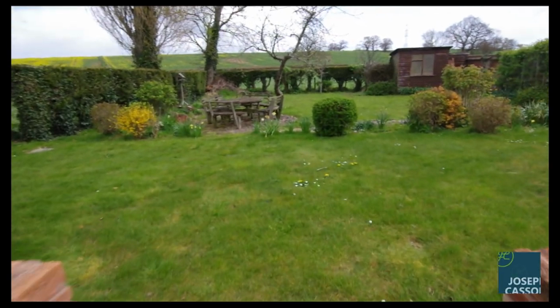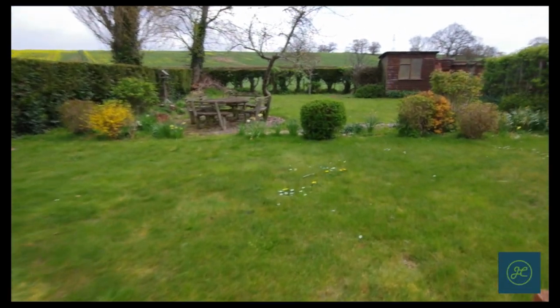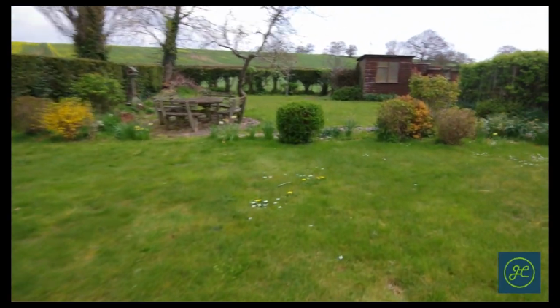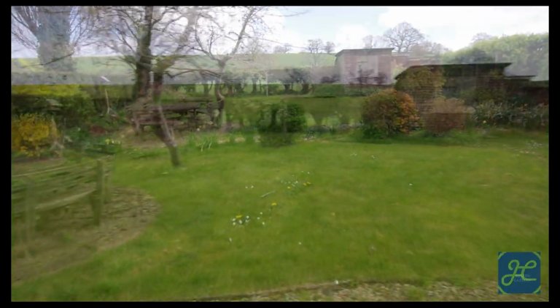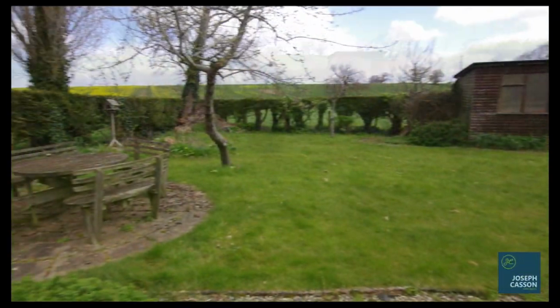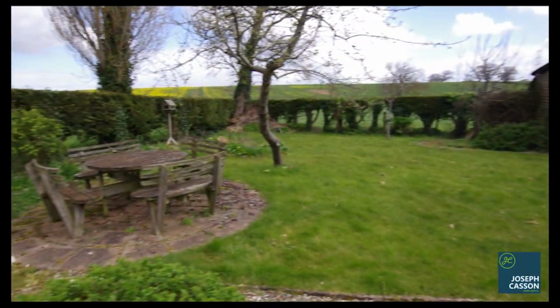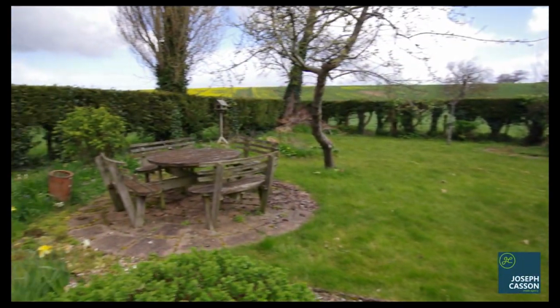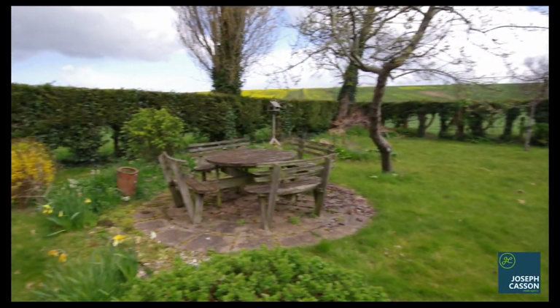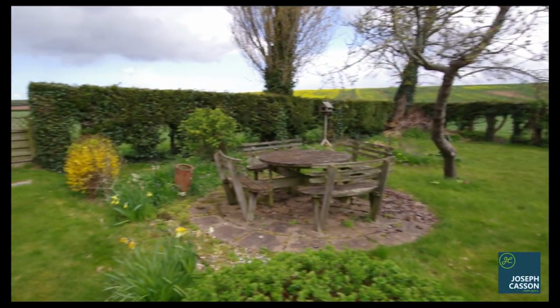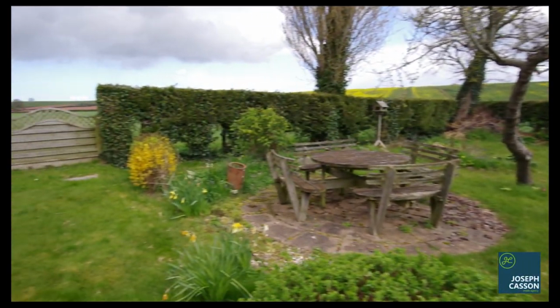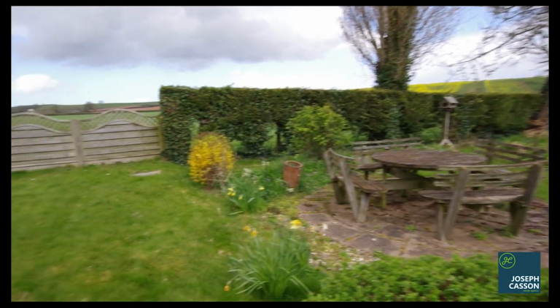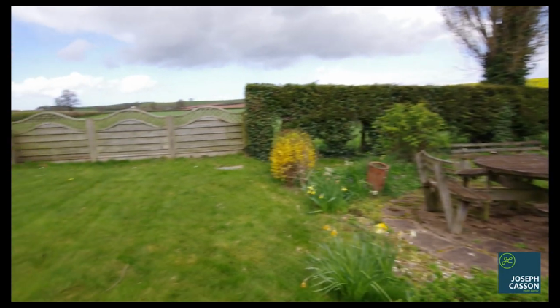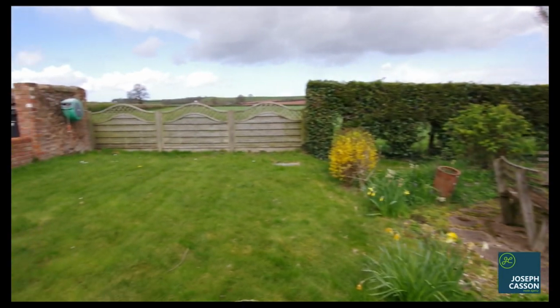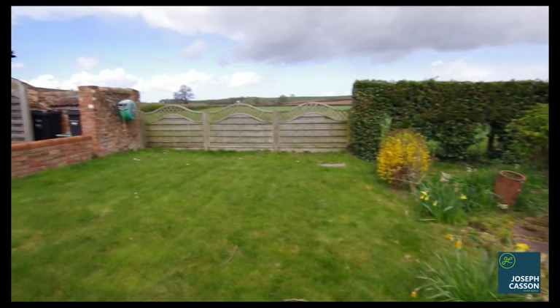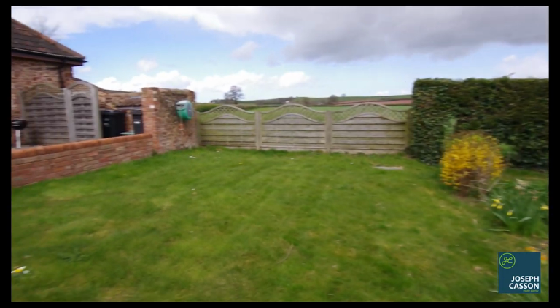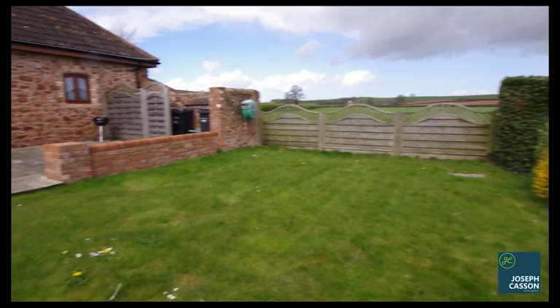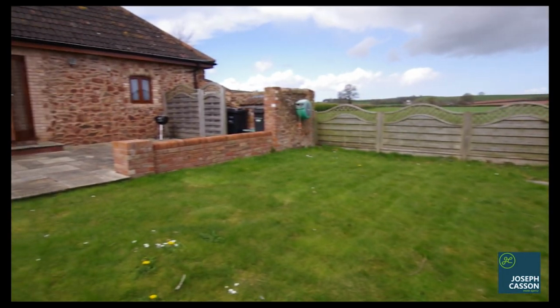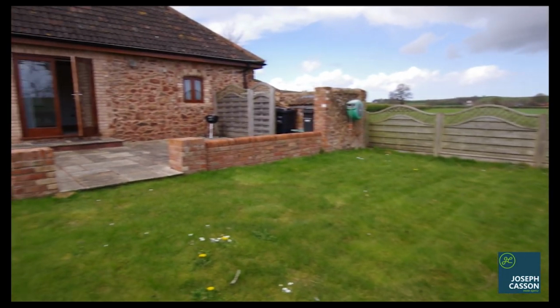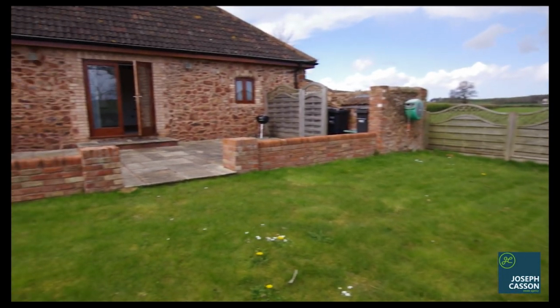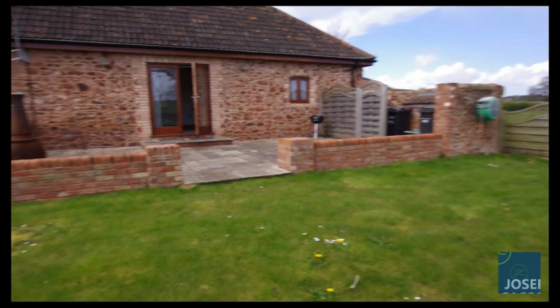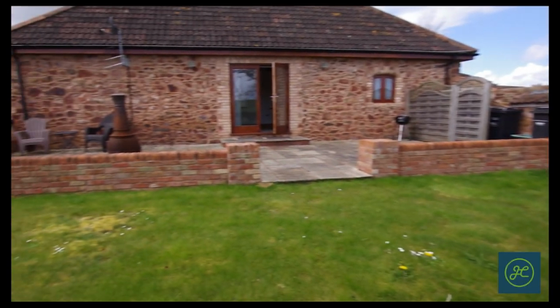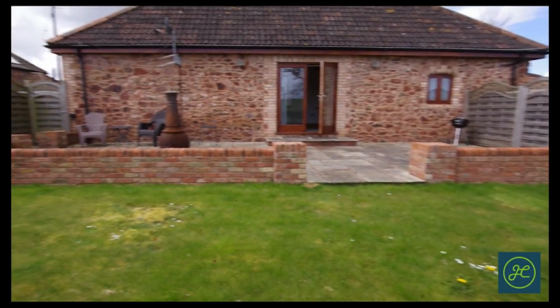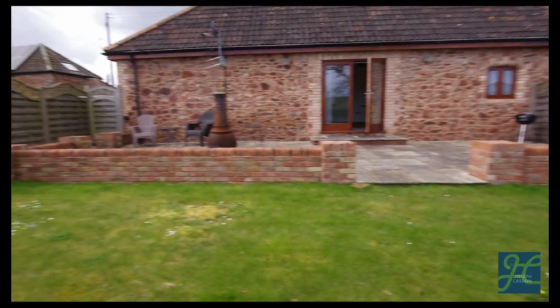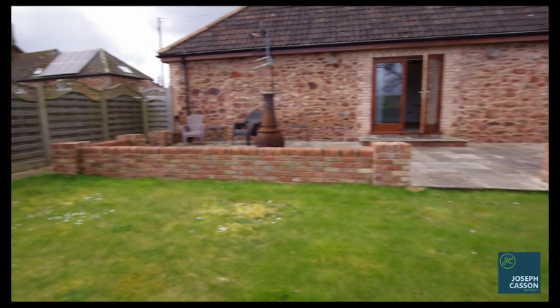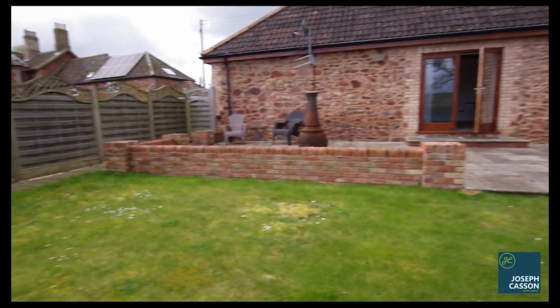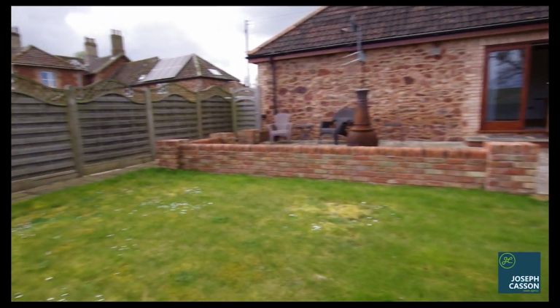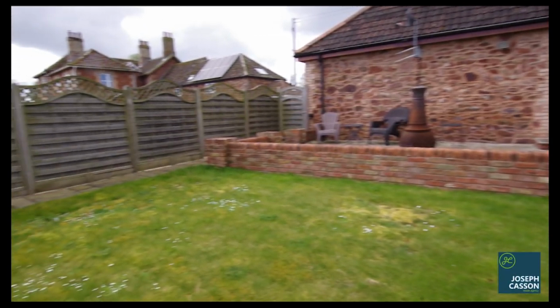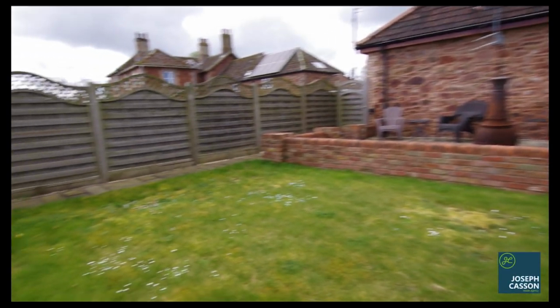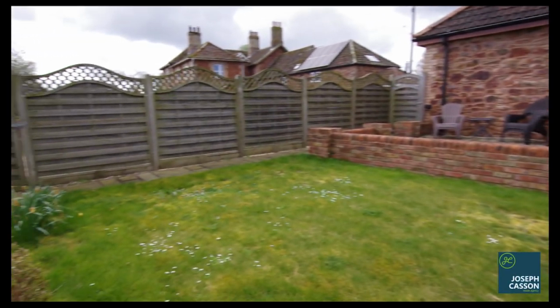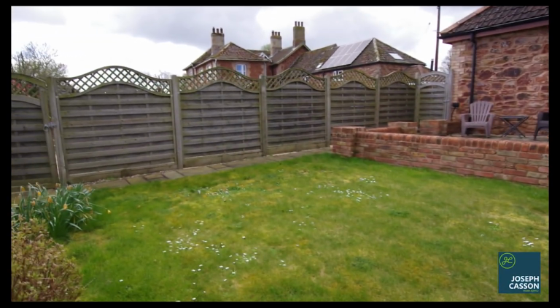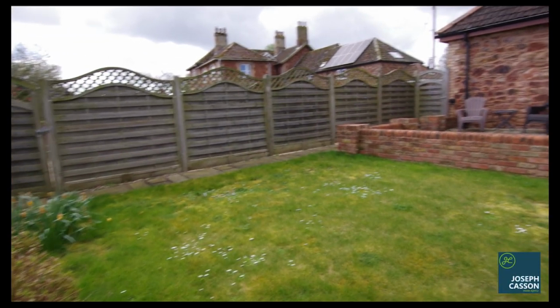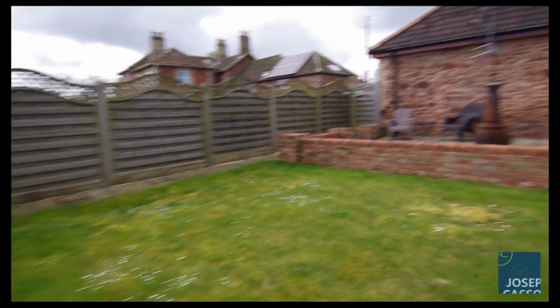Externally there is a mature rear garden with beautiful countryside views, multiple seating areas, lawned area, and a number of shrubs and trees. Ample parking is available on the own driveway which is located to the front and sides of the property.